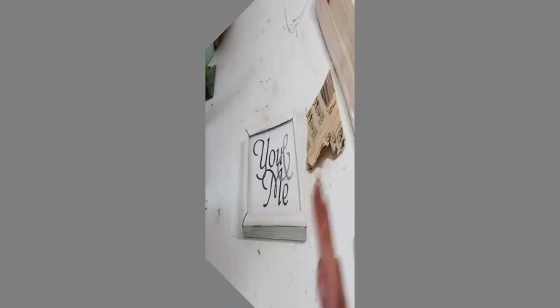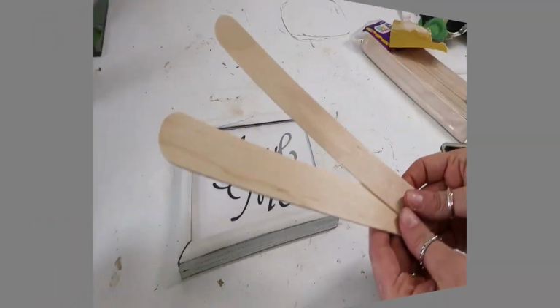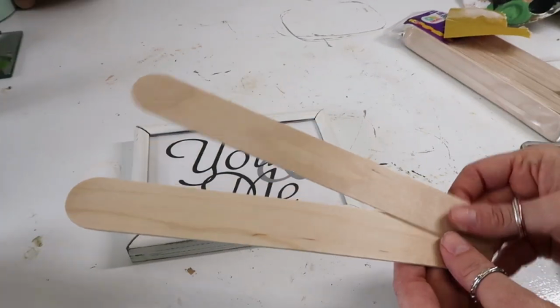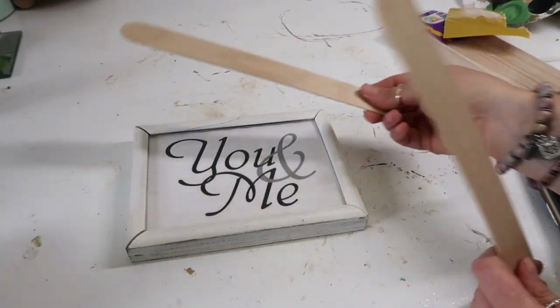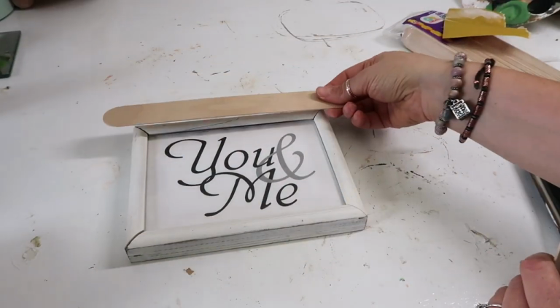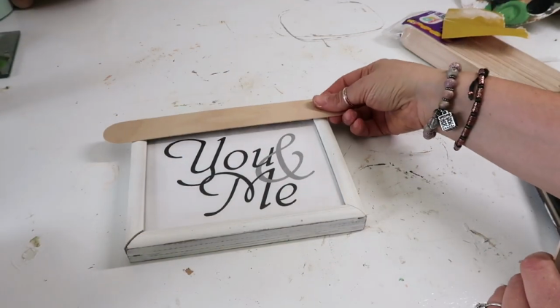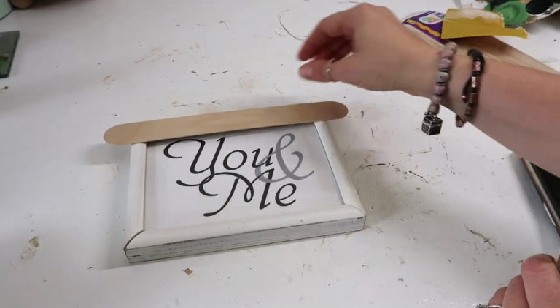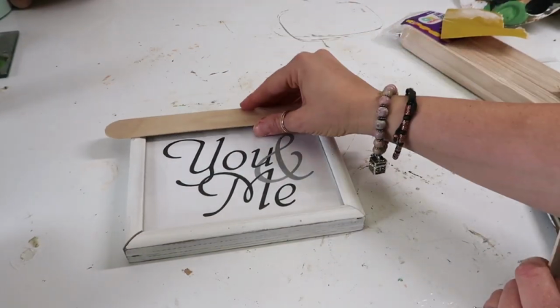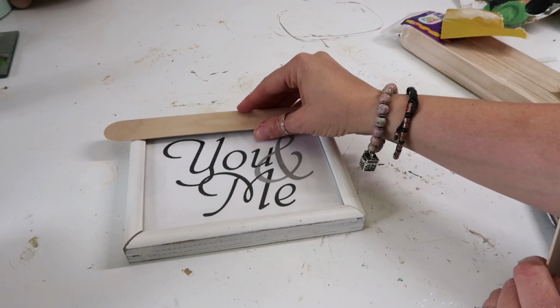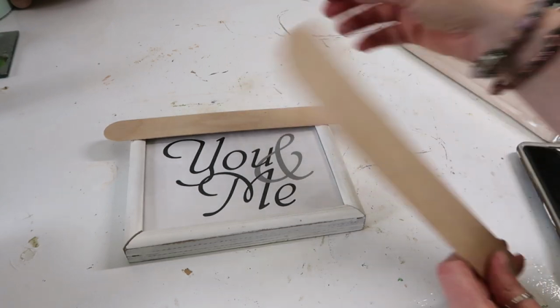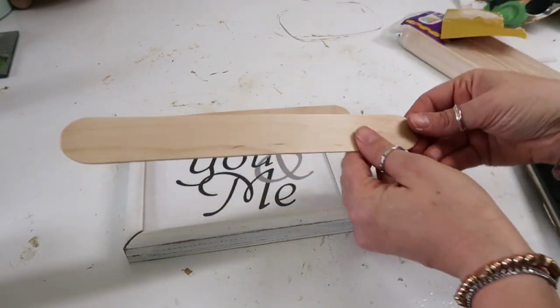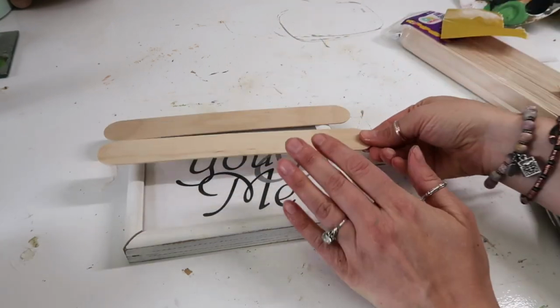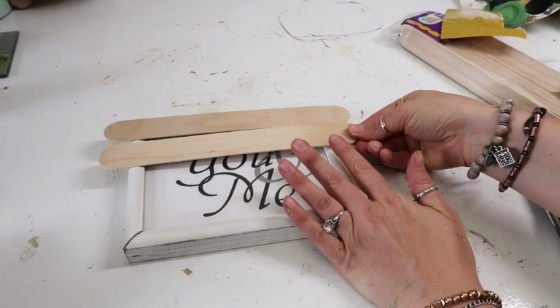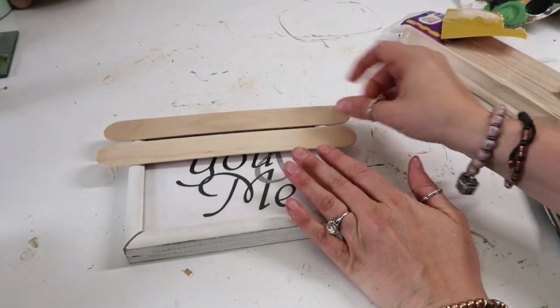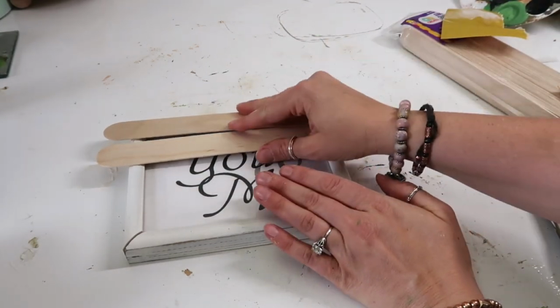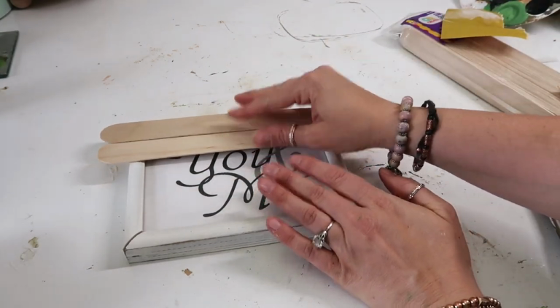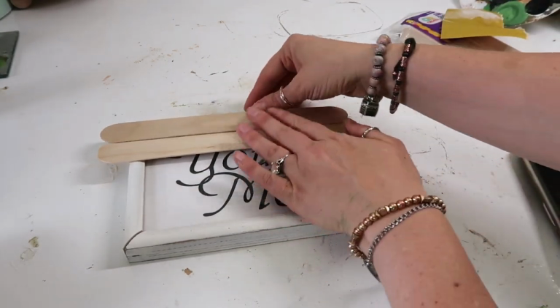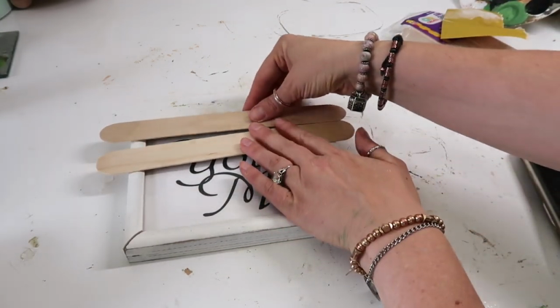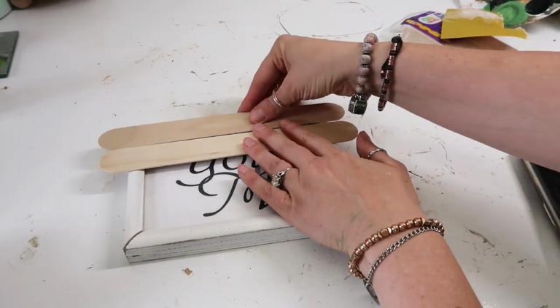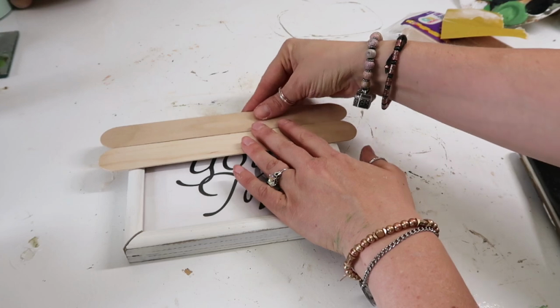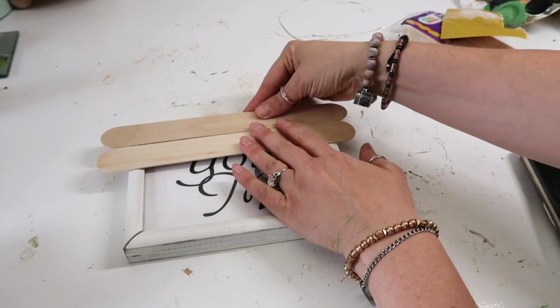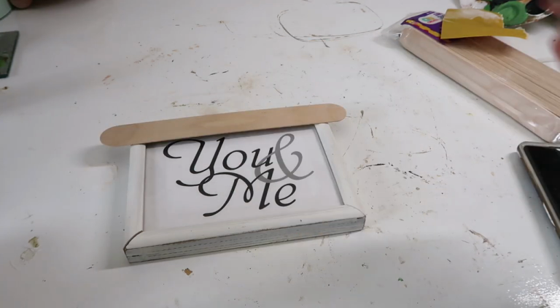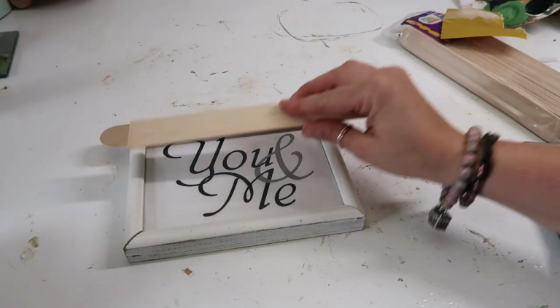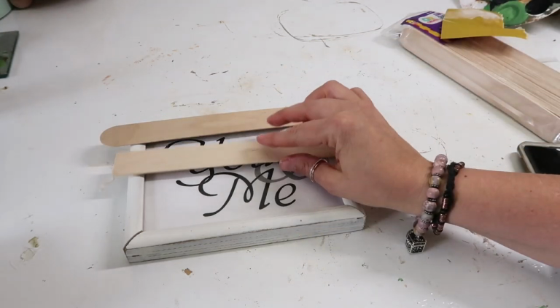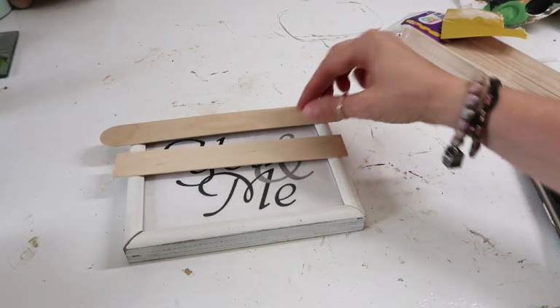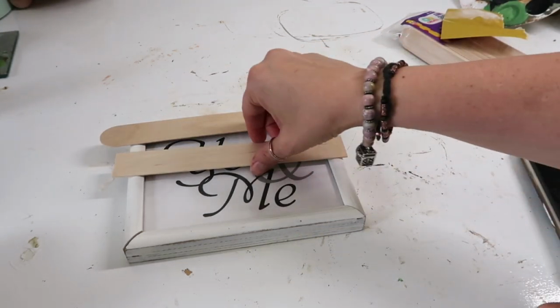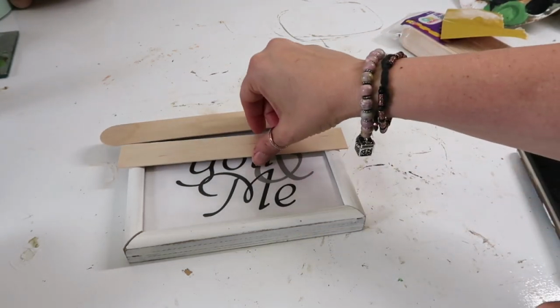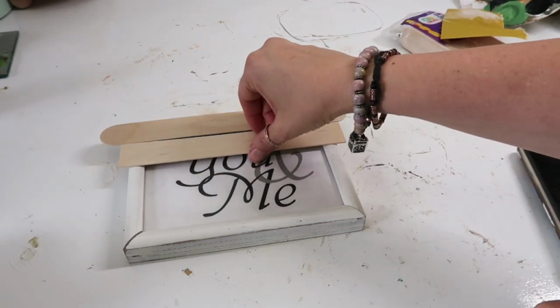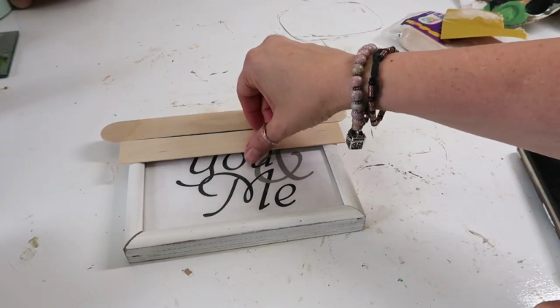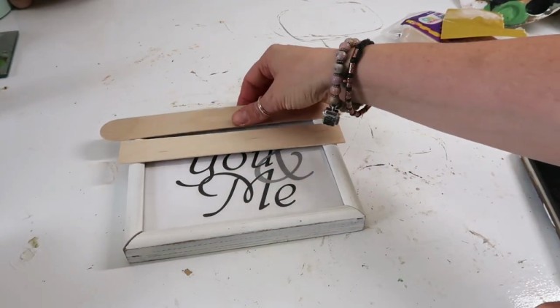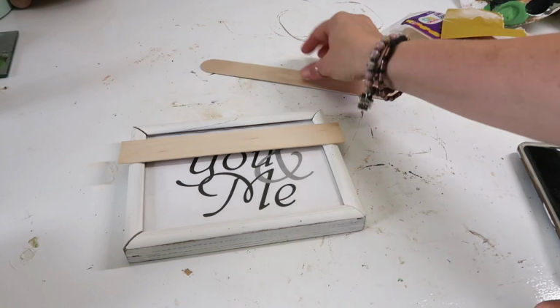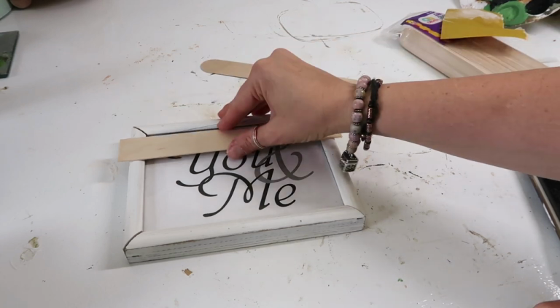I'm just taking those popsicle sticks and basically this is going to be the top part of our little stand or tray. I cut them down to the size I want because I want them to hang over the edges just a little bit.